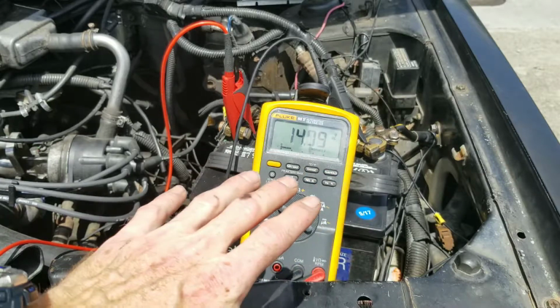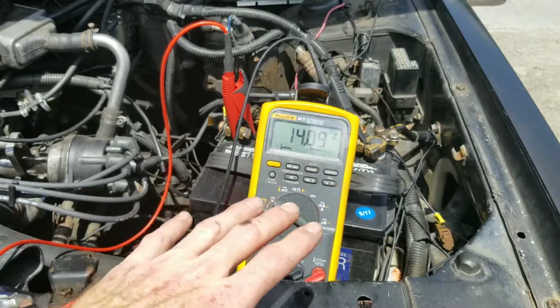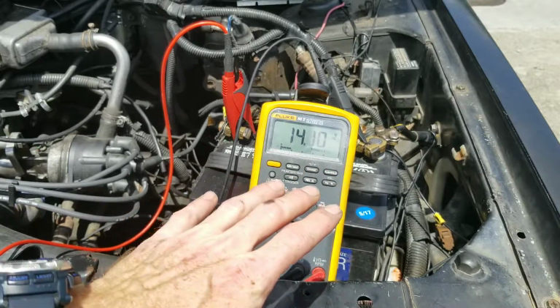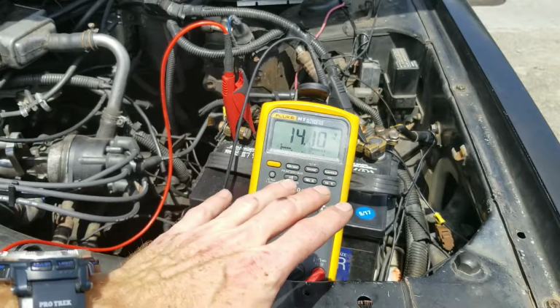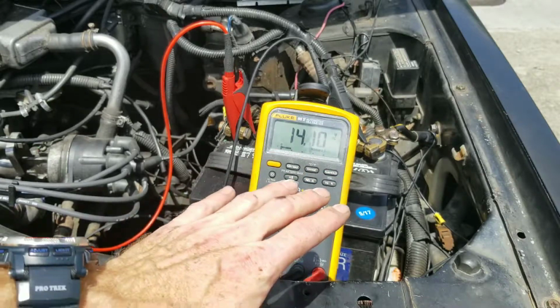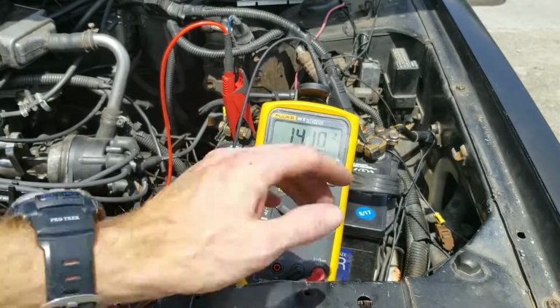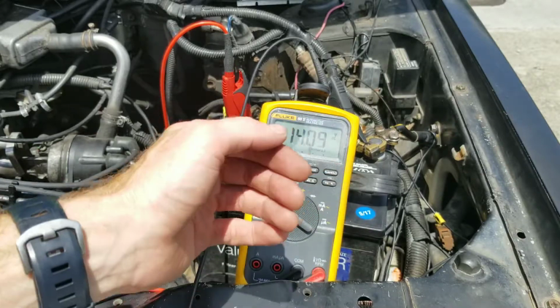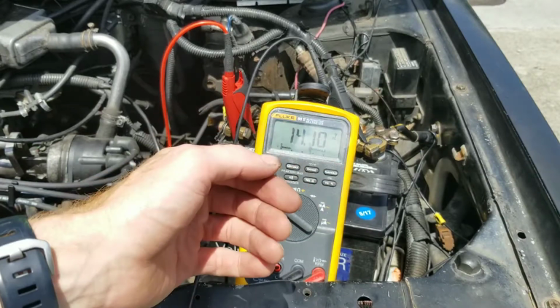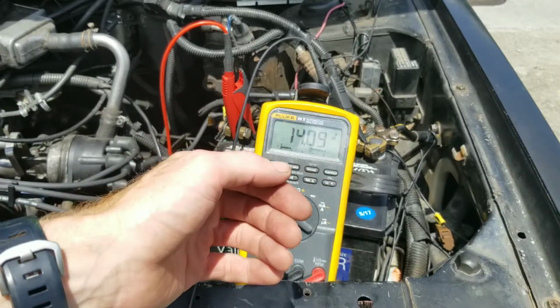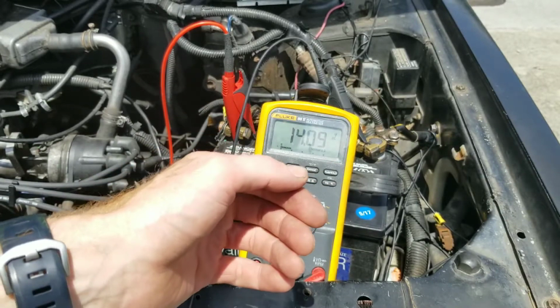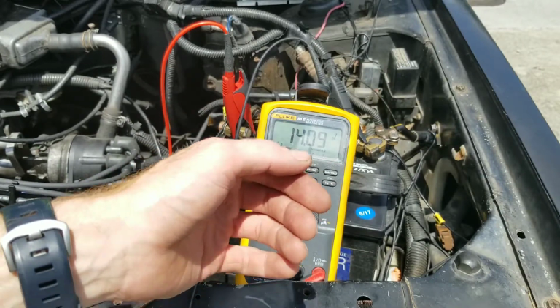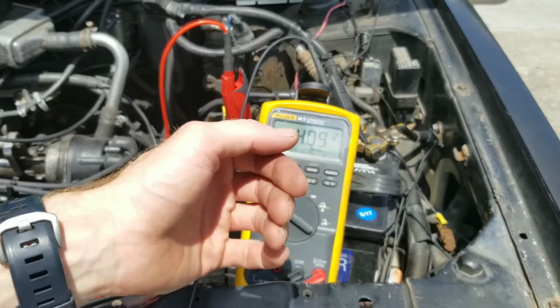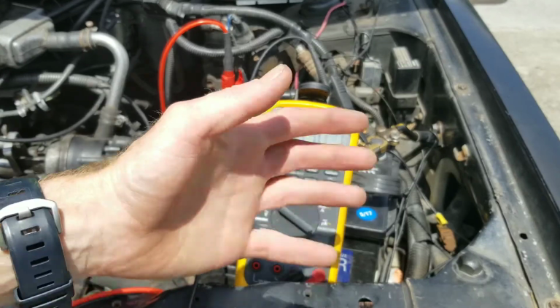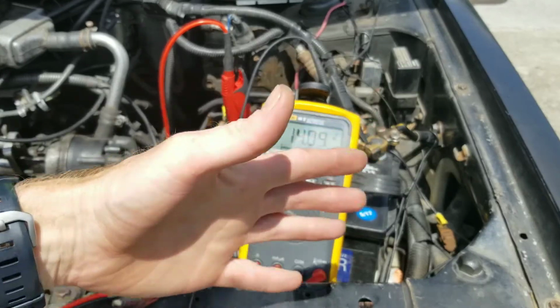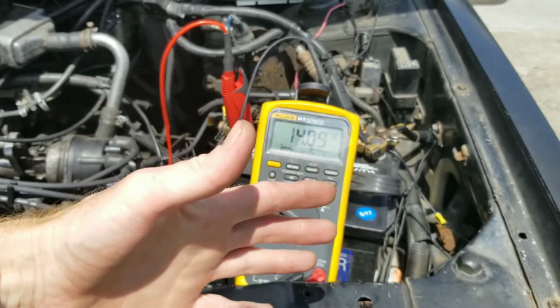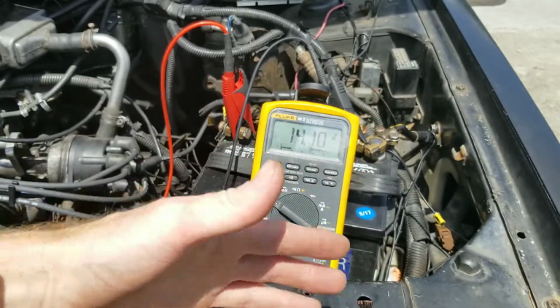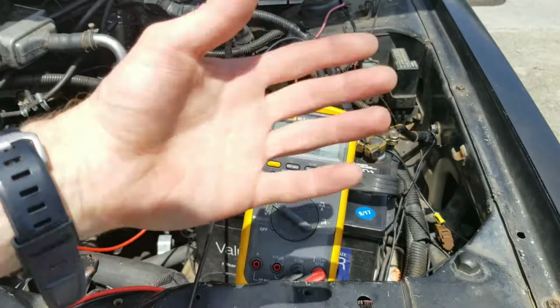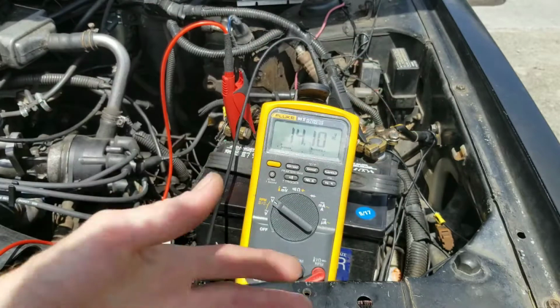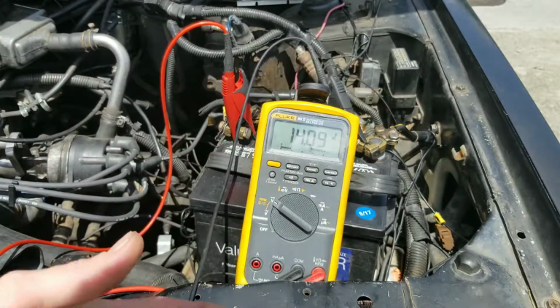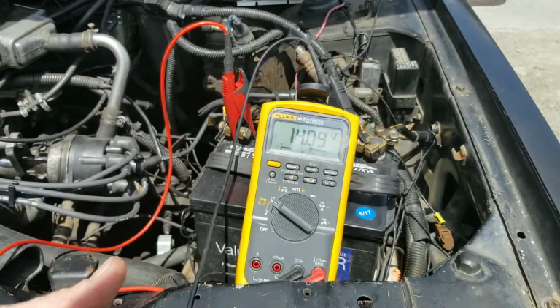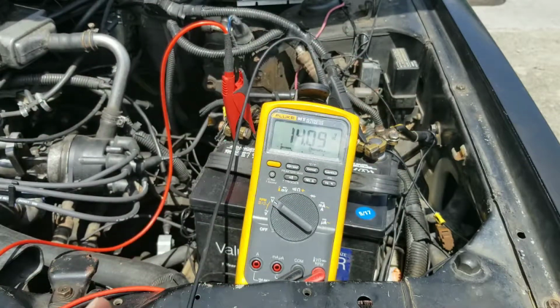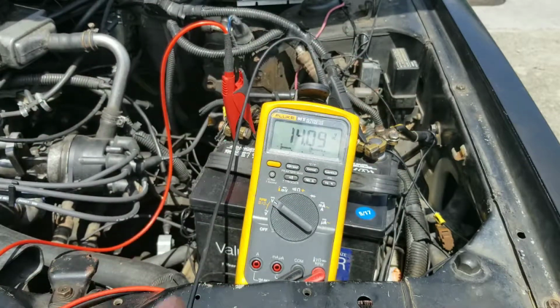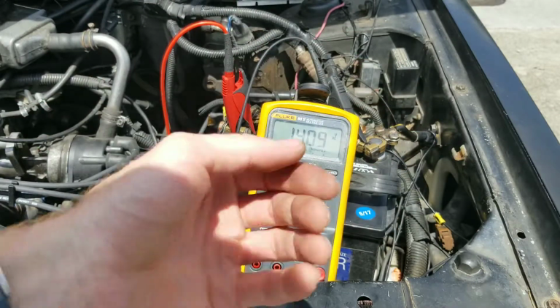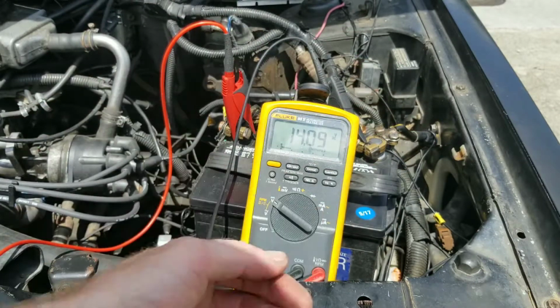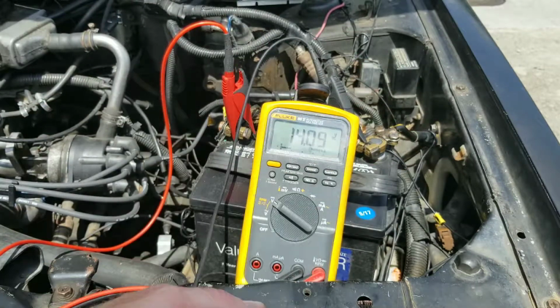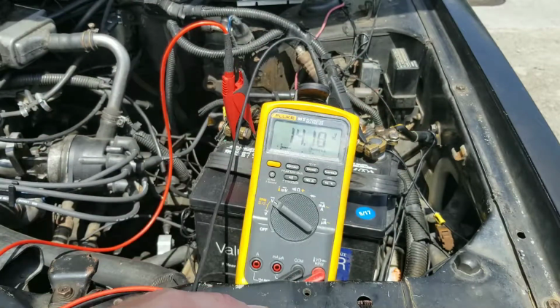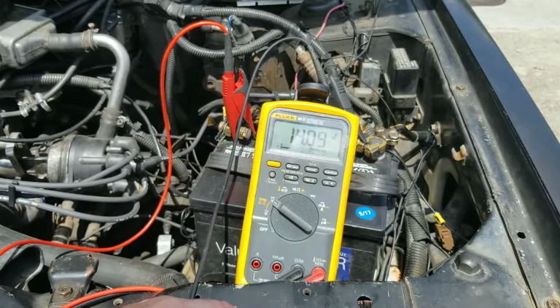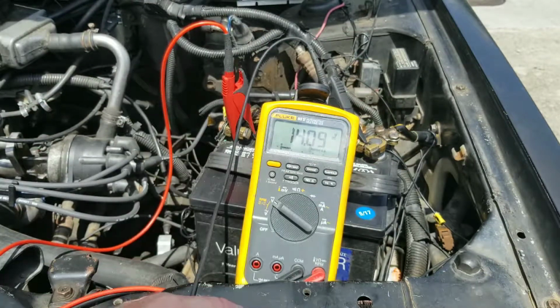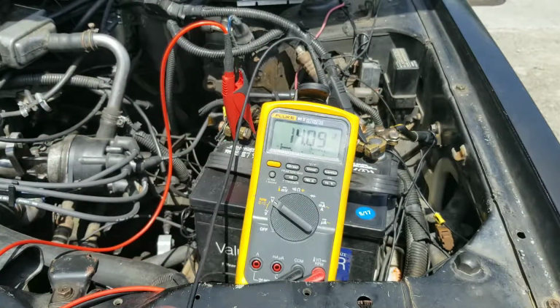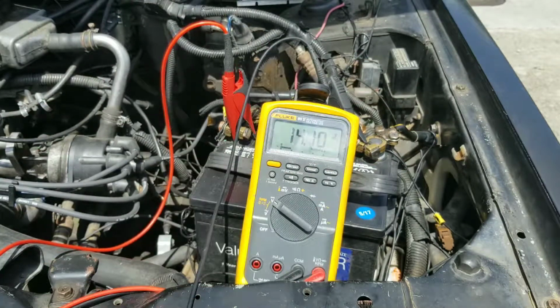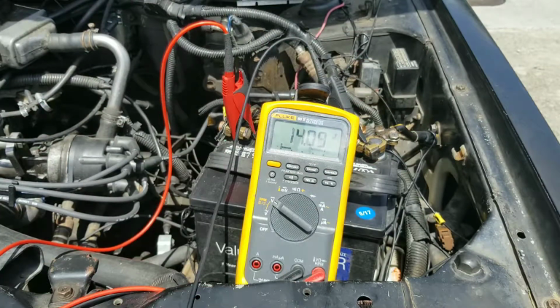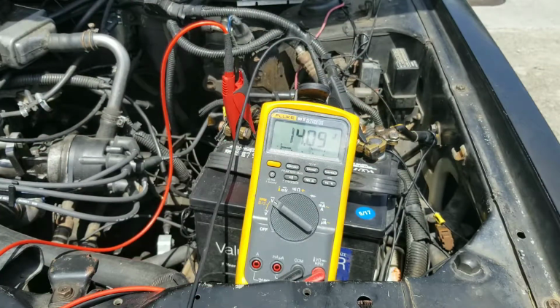Now if that's over 15 volts, this can be bad. The regulator might not be working properly.